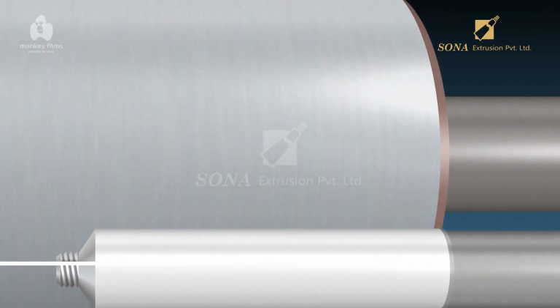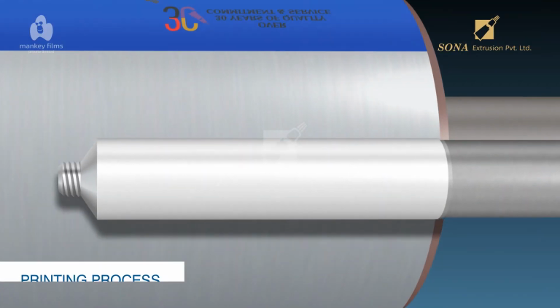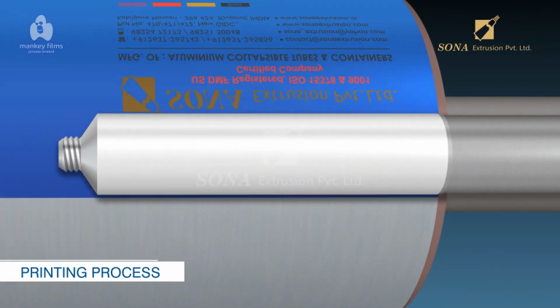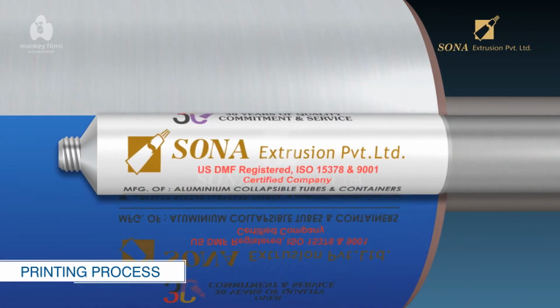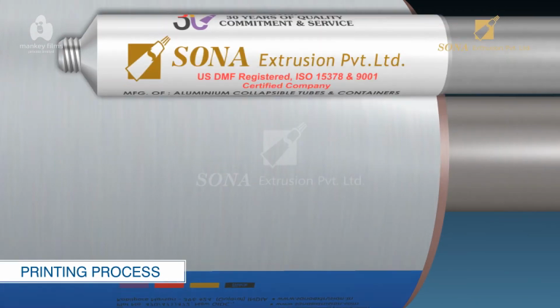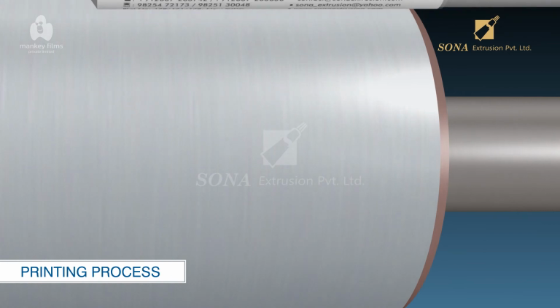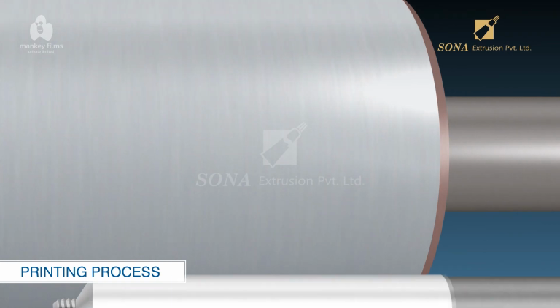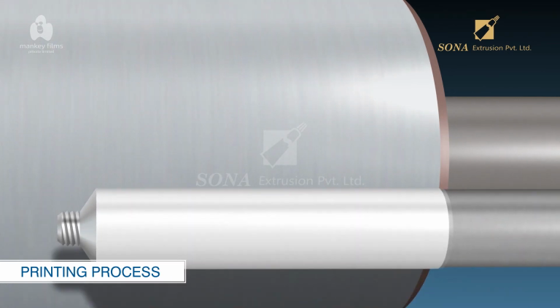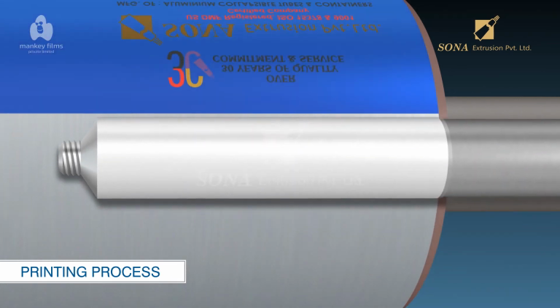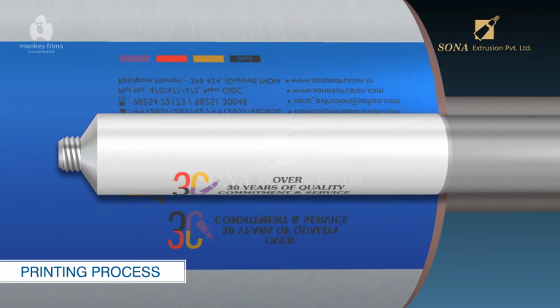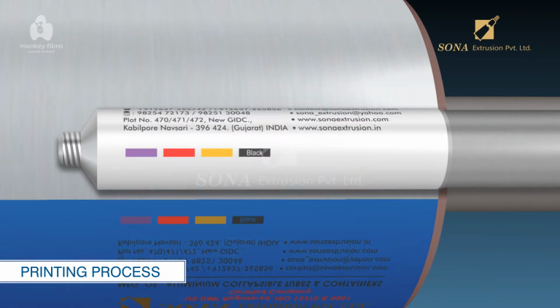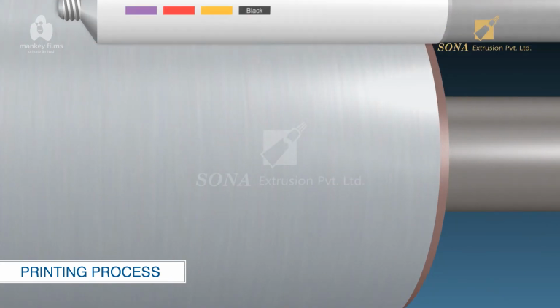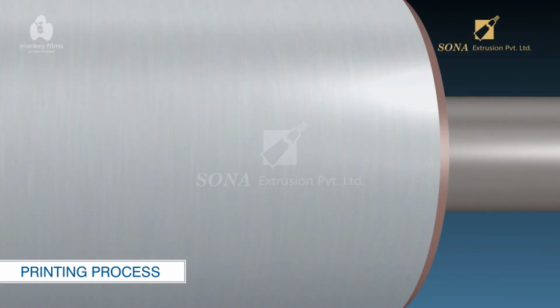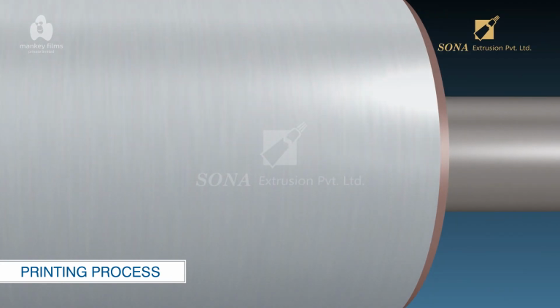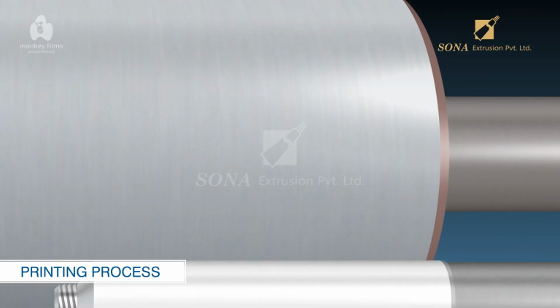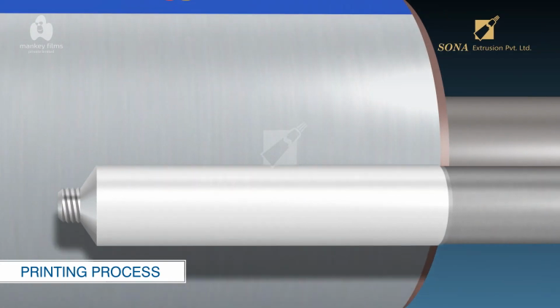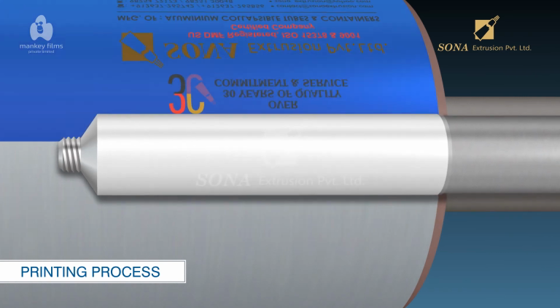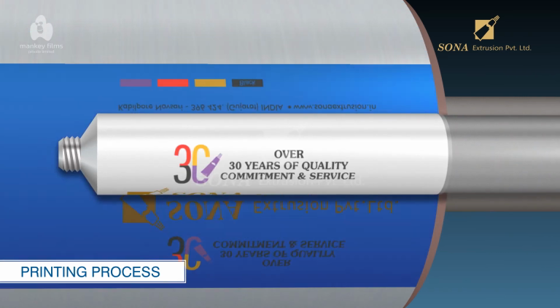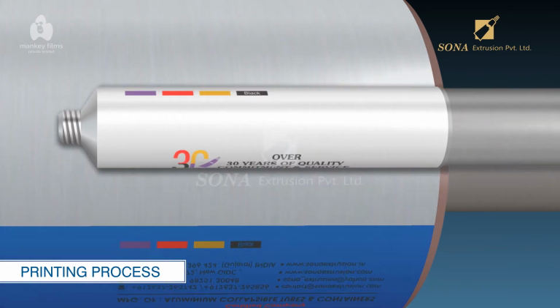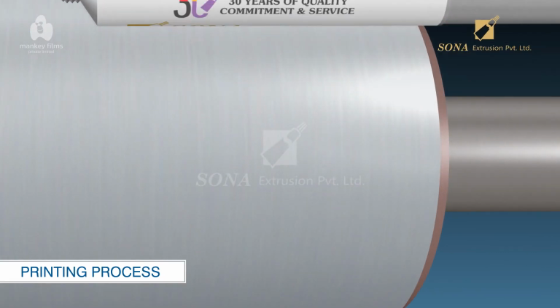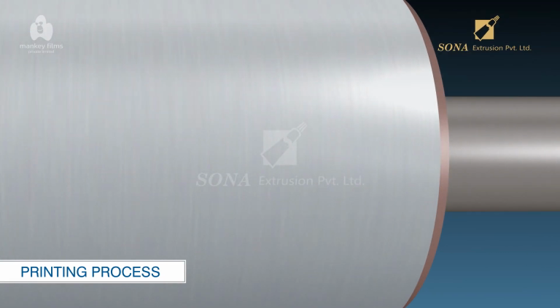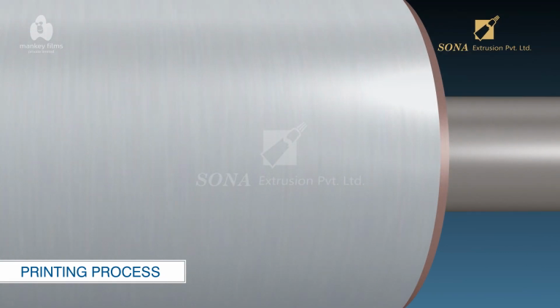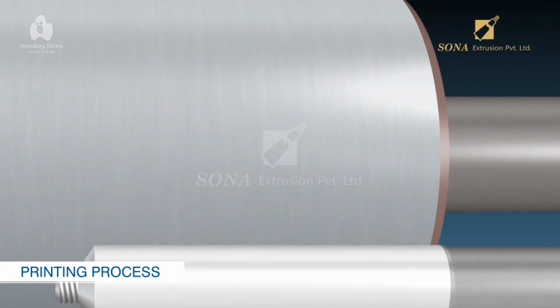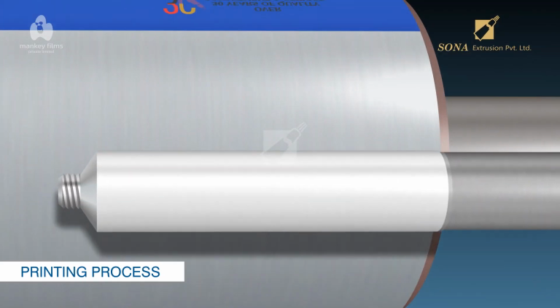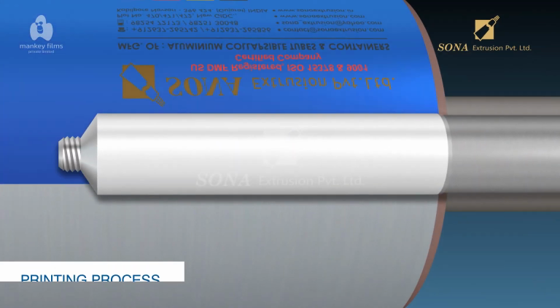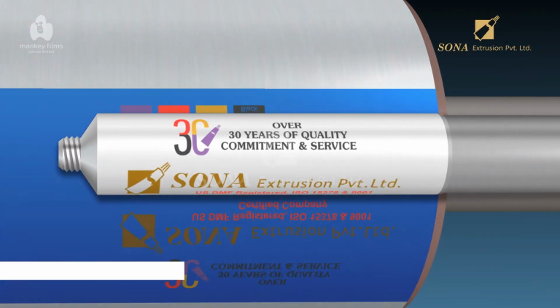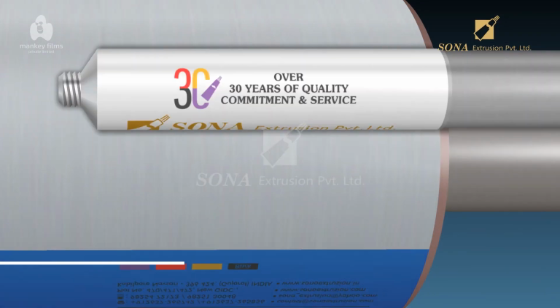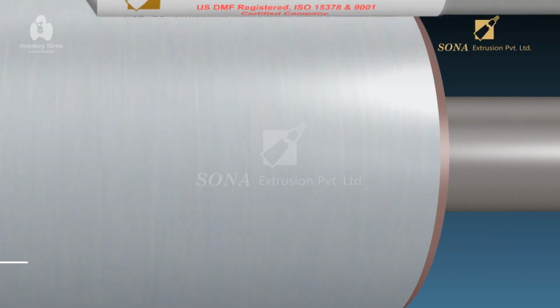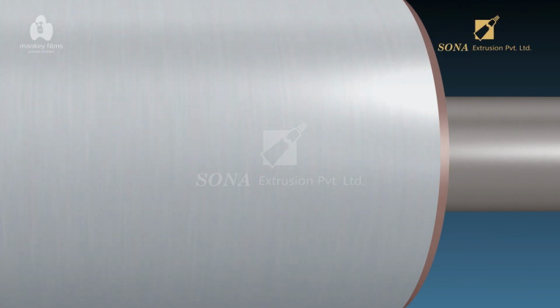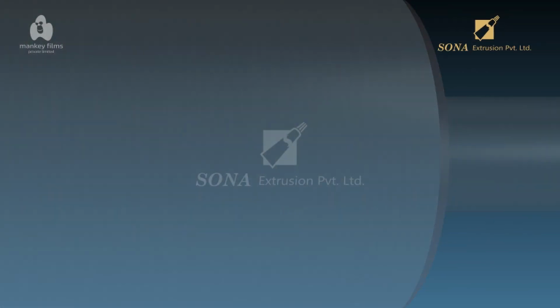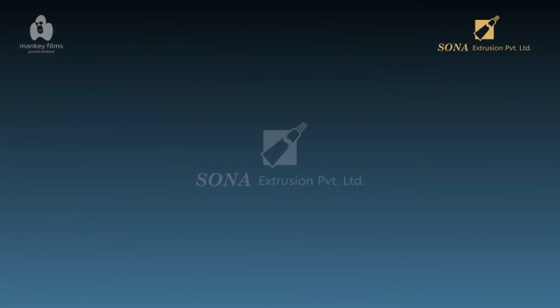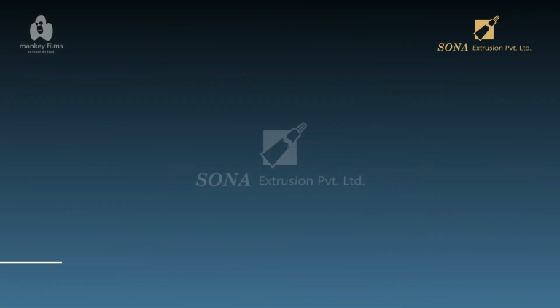Printing Process: In the printing process, each tube makes a complete rotation against the blanket. The plate applies a colored image and the required information that describes the tube's eventual contents. The tubes are then put back into the oven for the ink to dry.